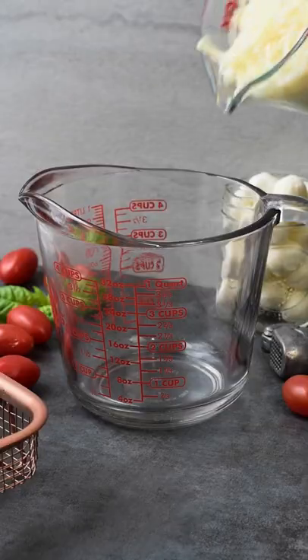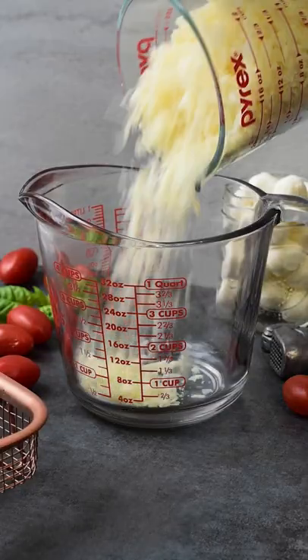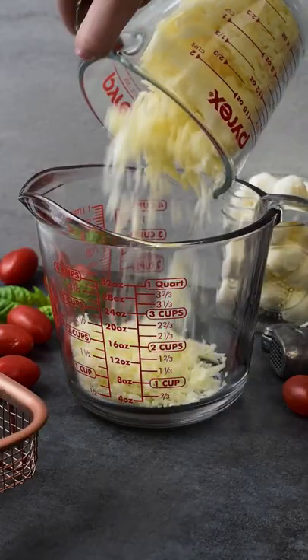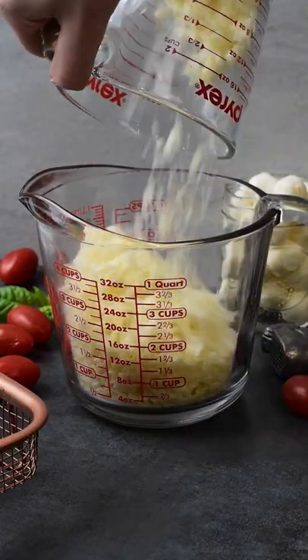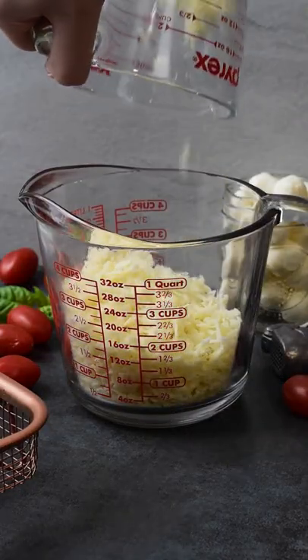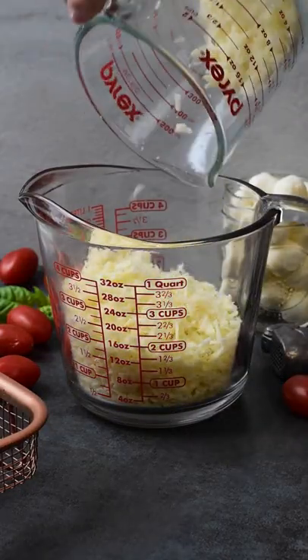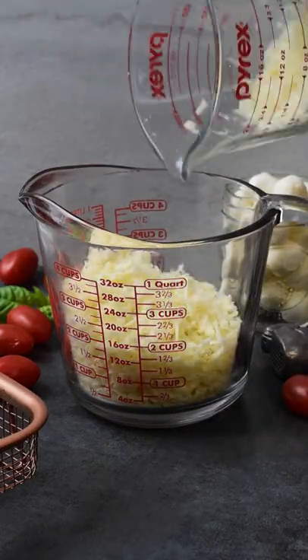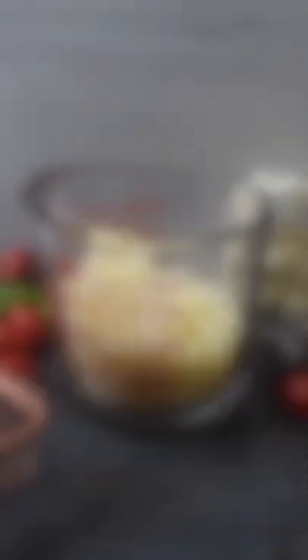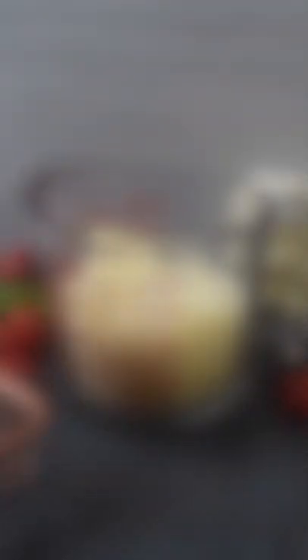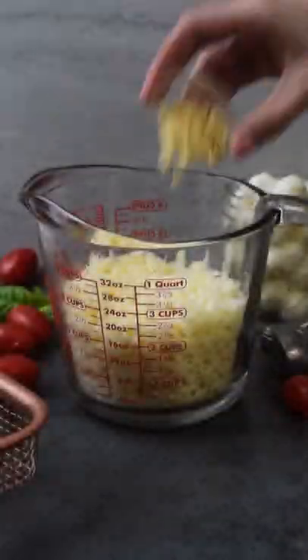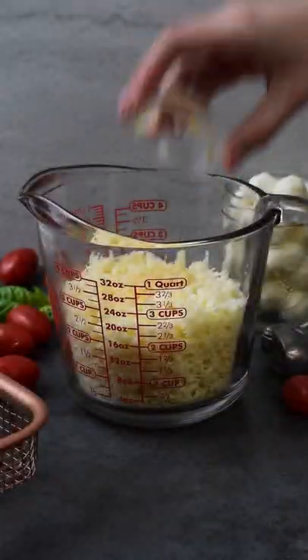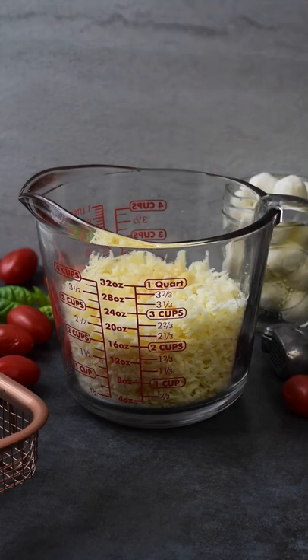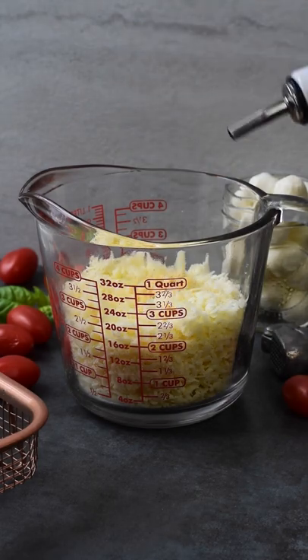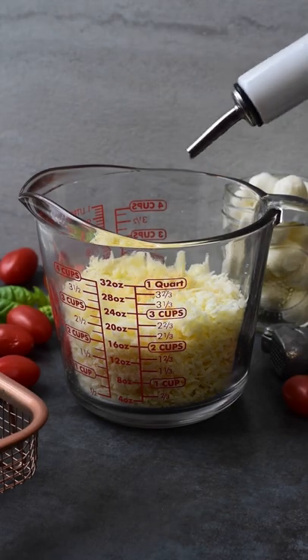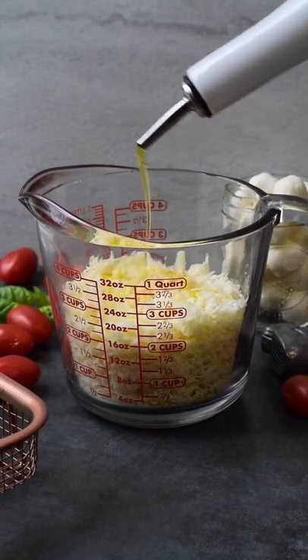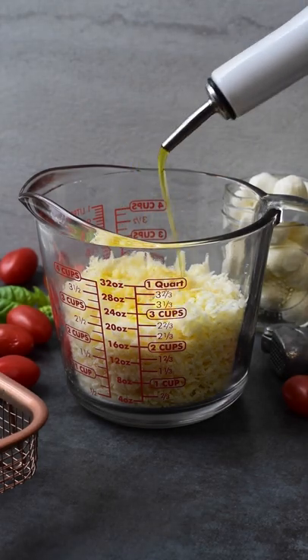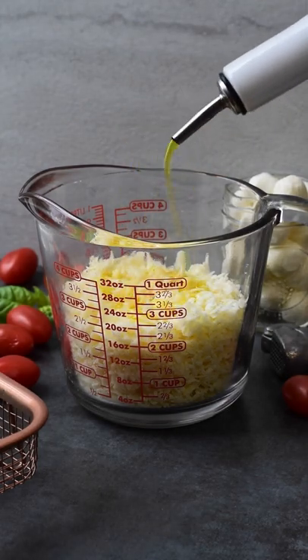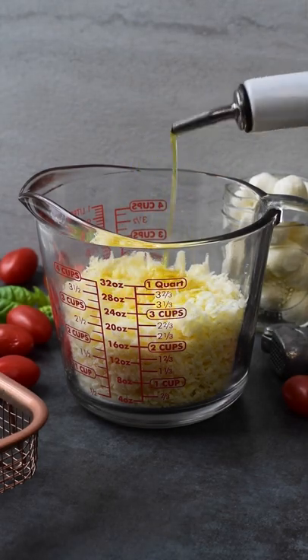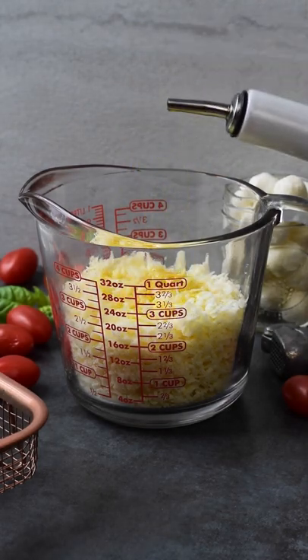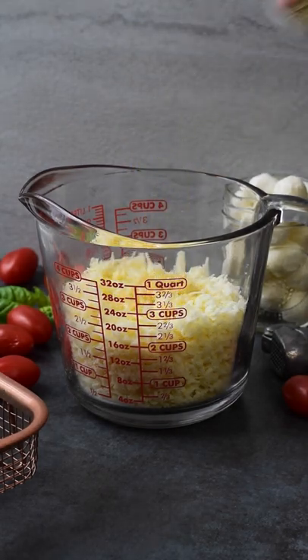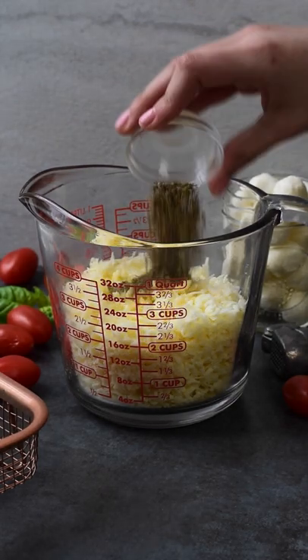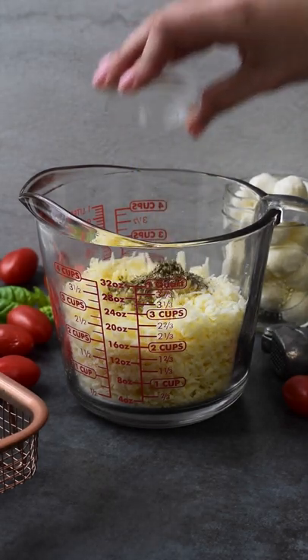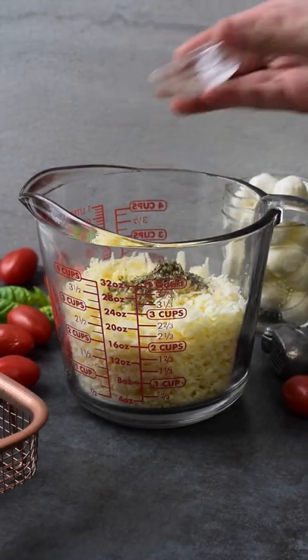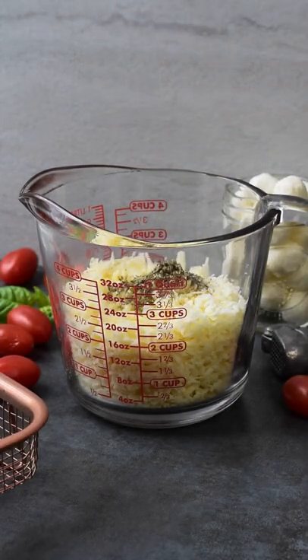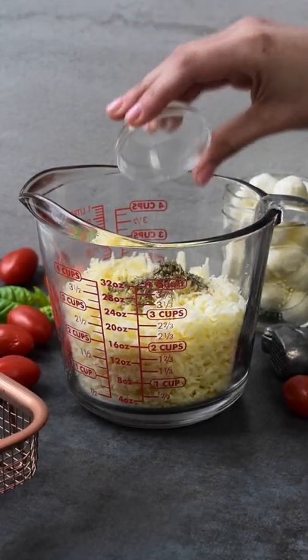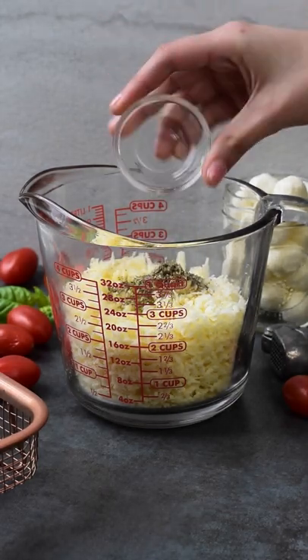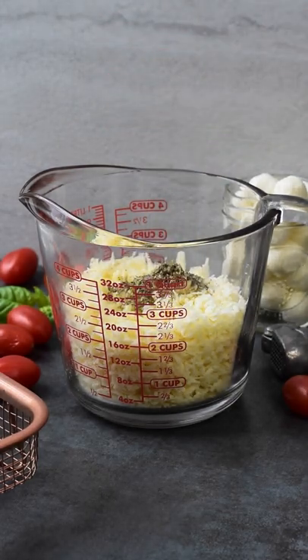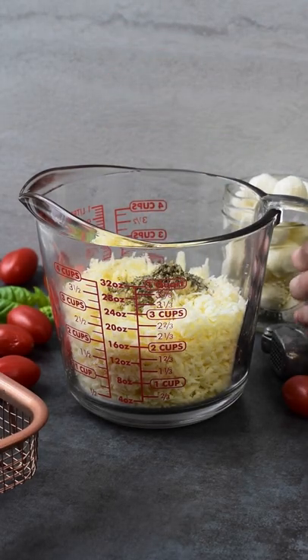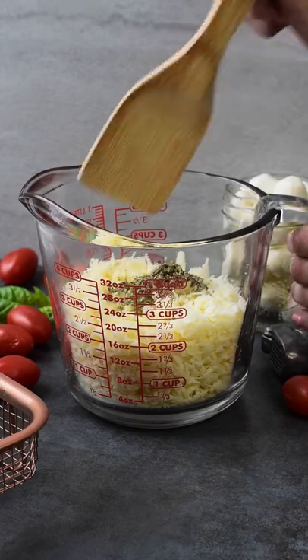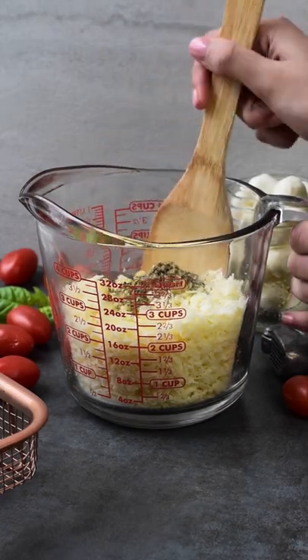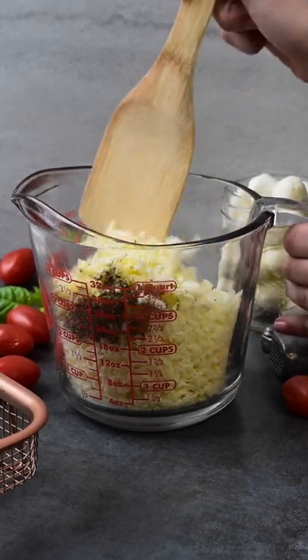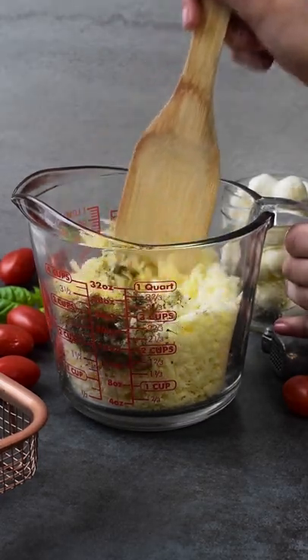Mix together two cups of shredded mozzarella cheese, three minced garlic cloves, two tablespoons of olive oil, one teaspoon of Italian seasoning, and a pinch of salt. Mix that all together.